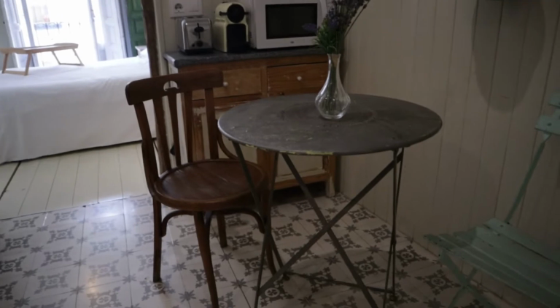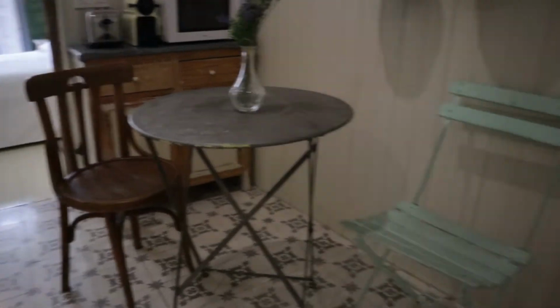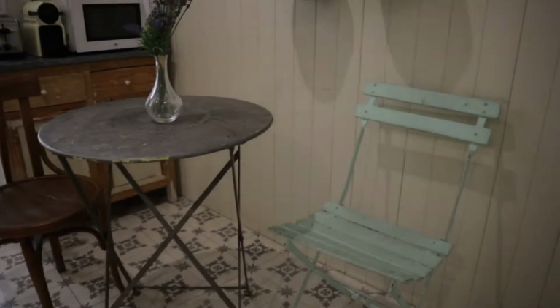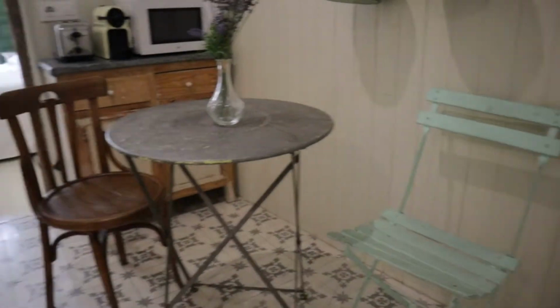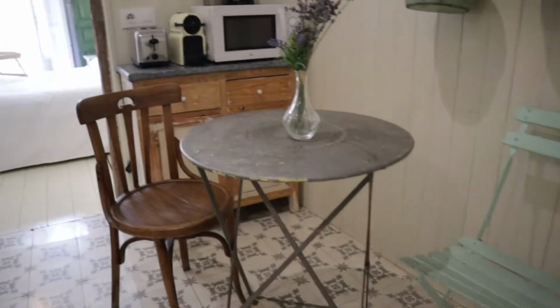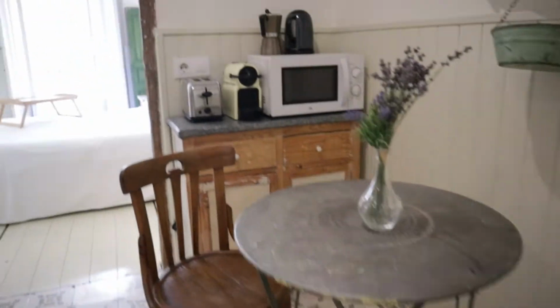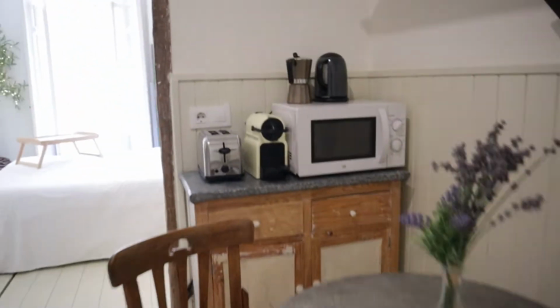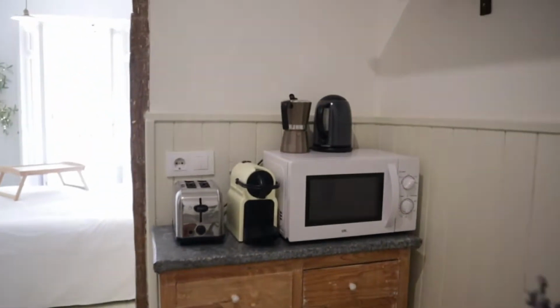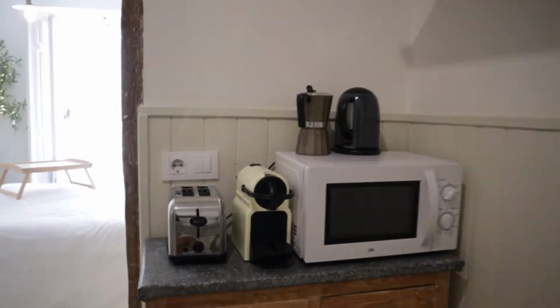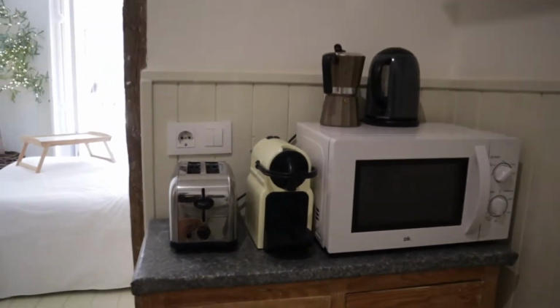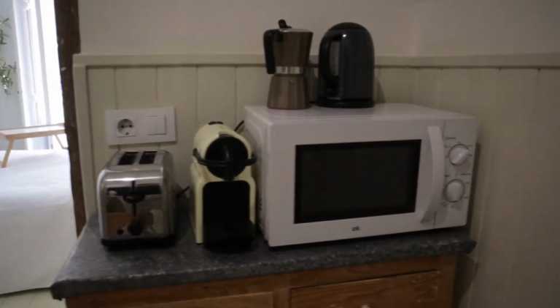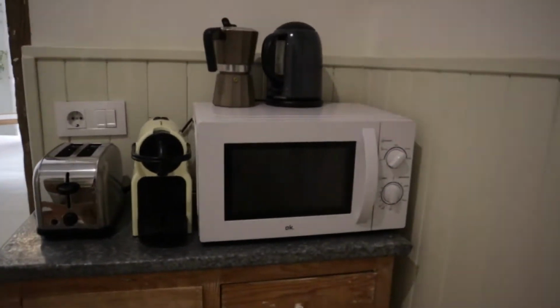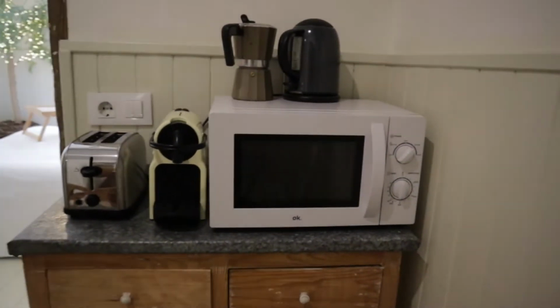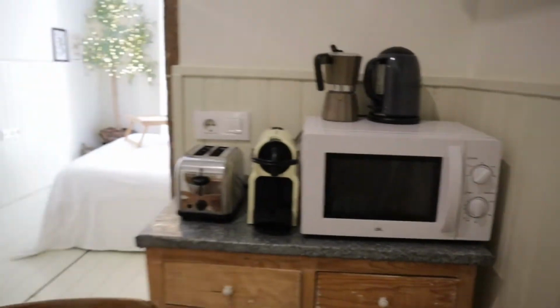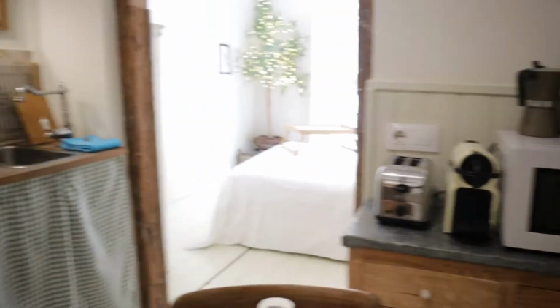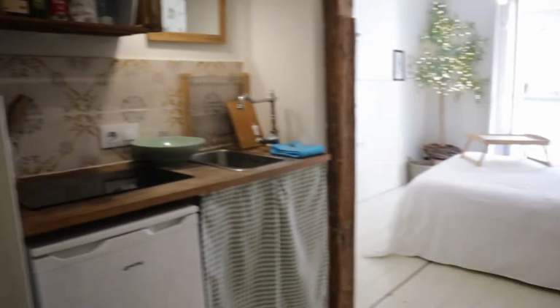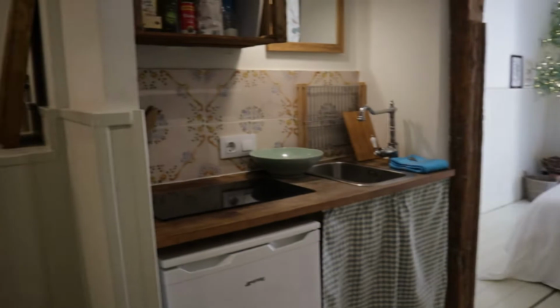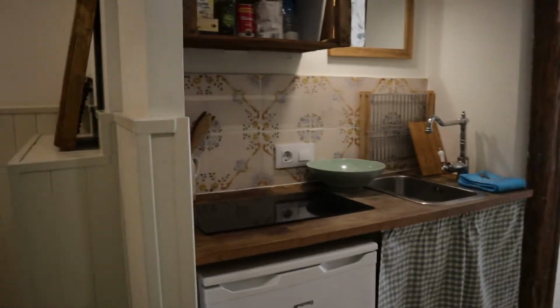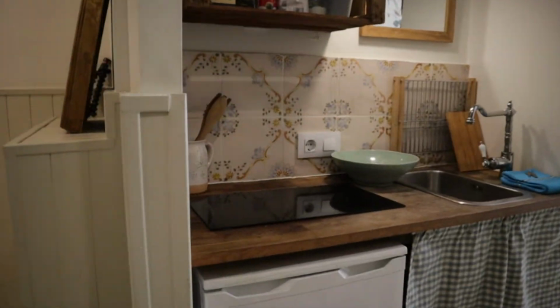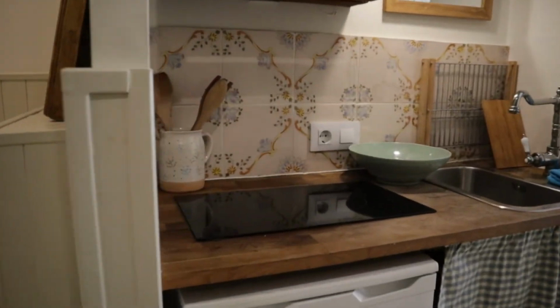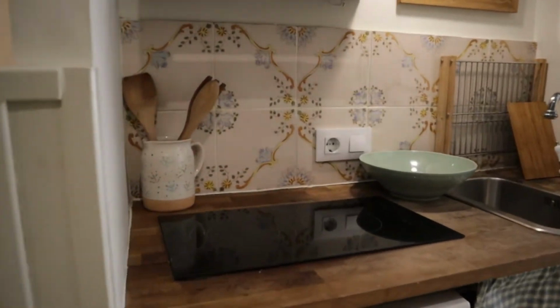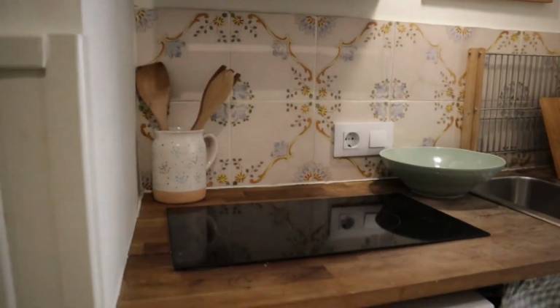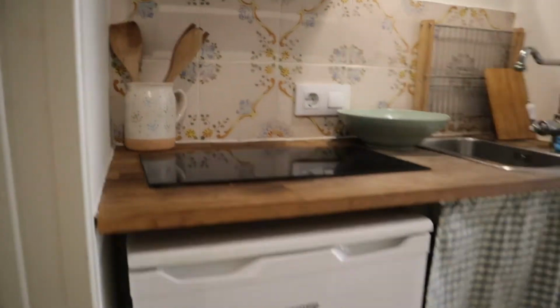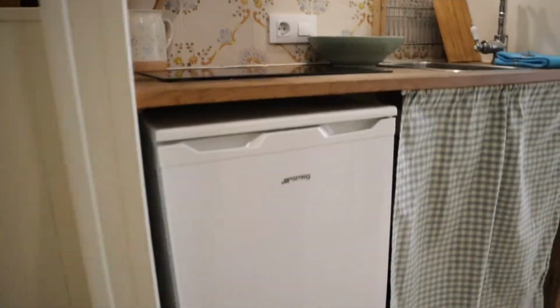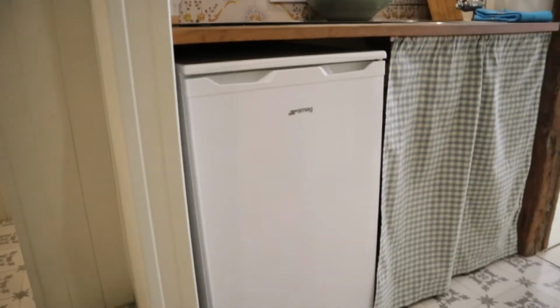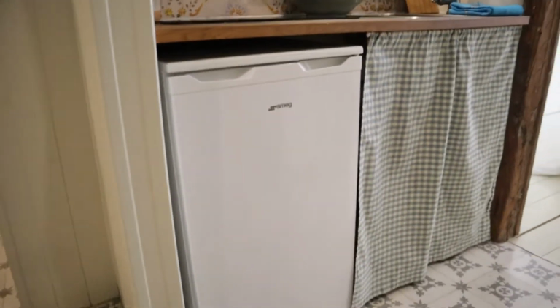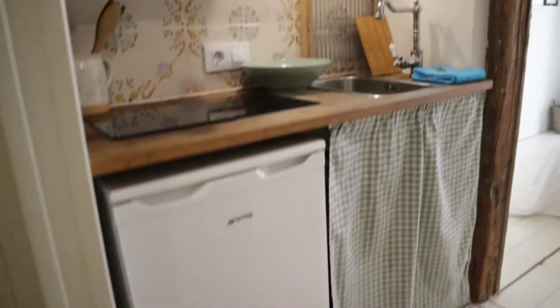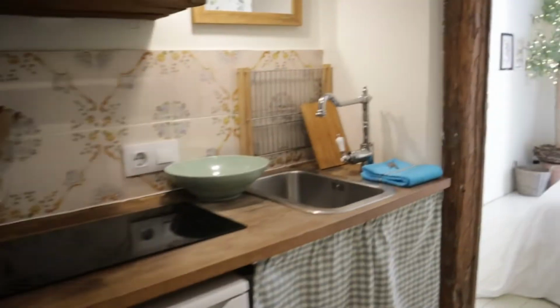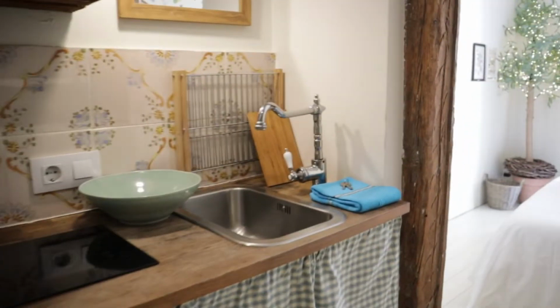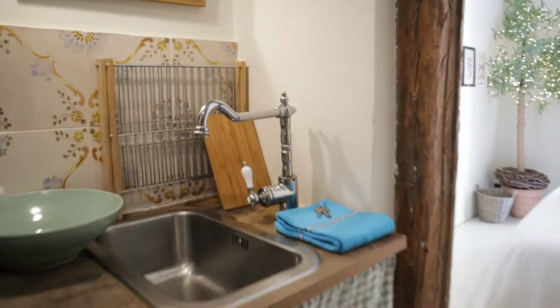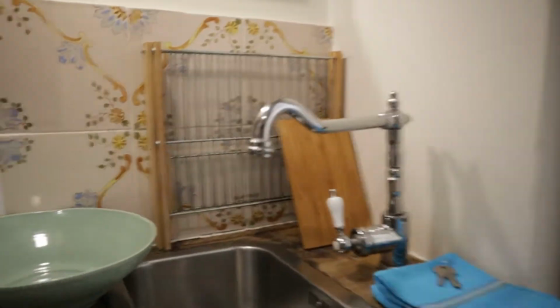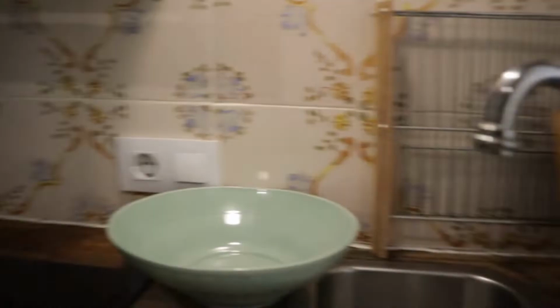It's this dining table, coffee machine, toaster, microwave, two stoves, and the fridge.